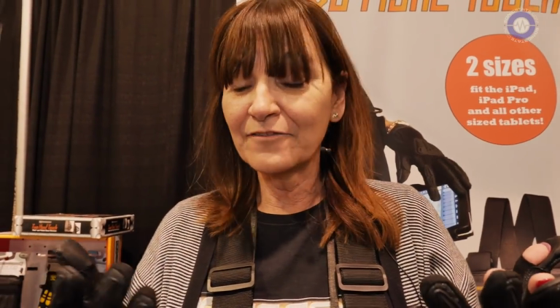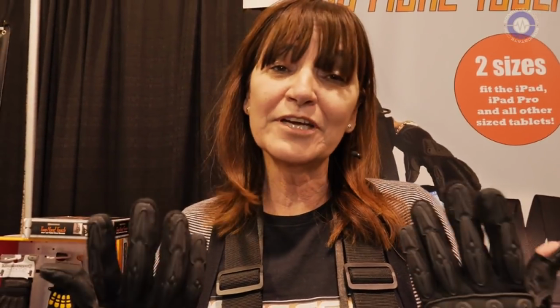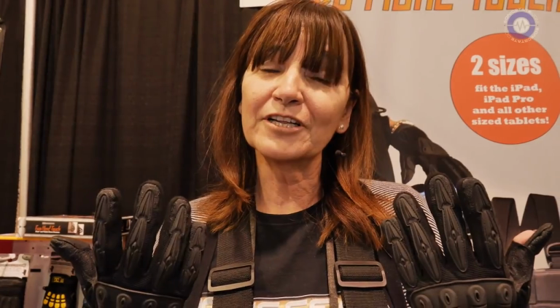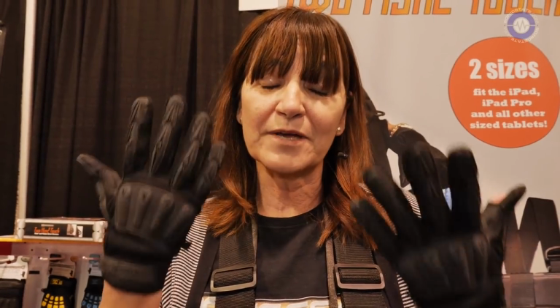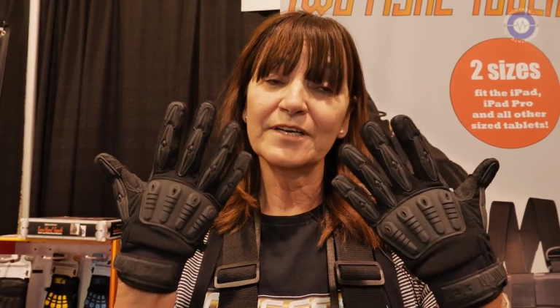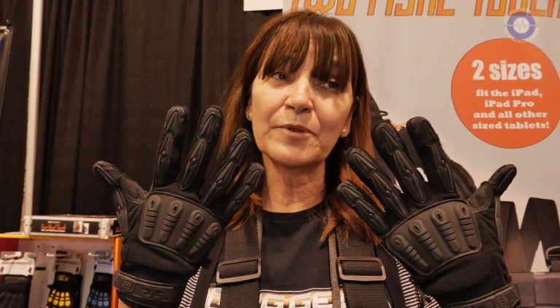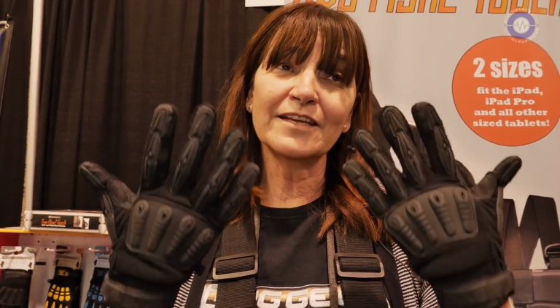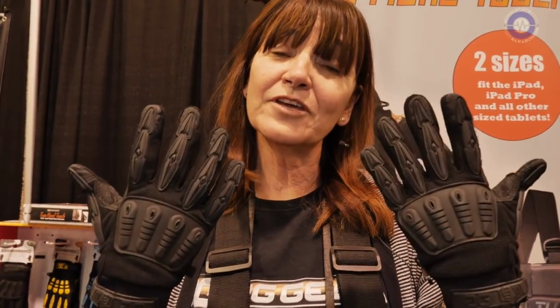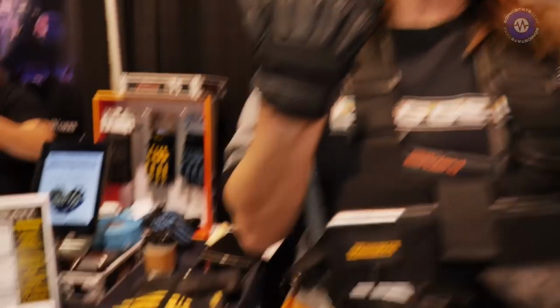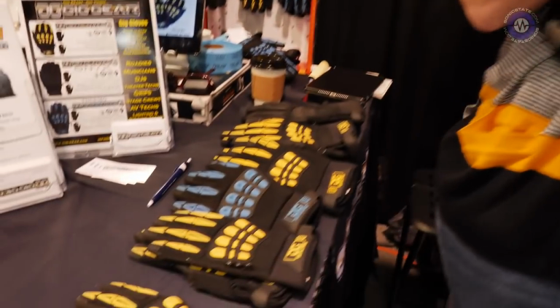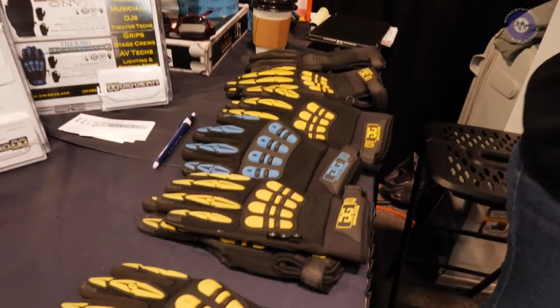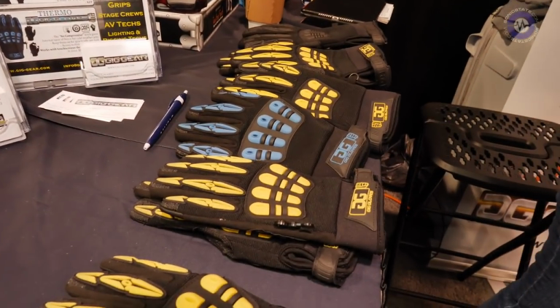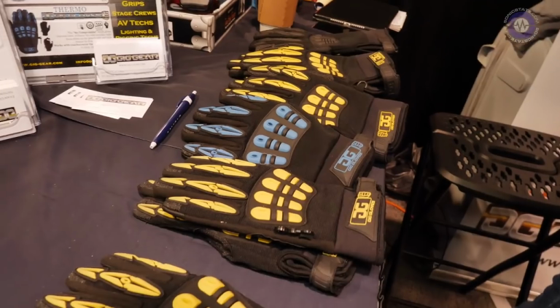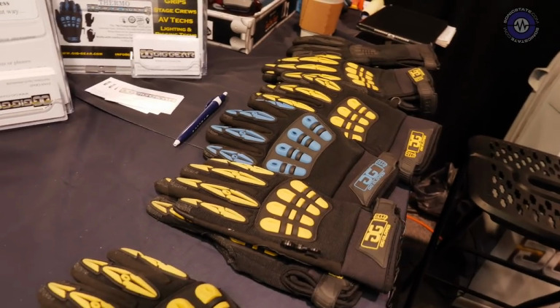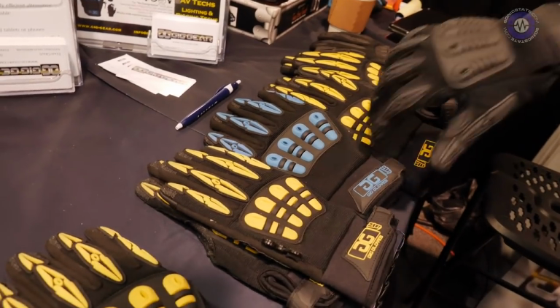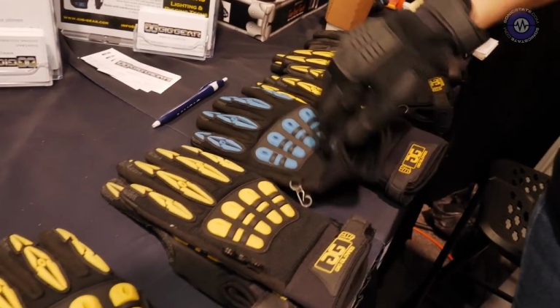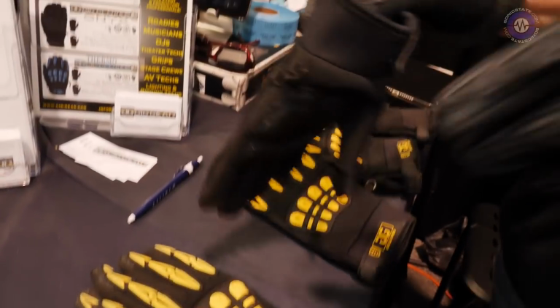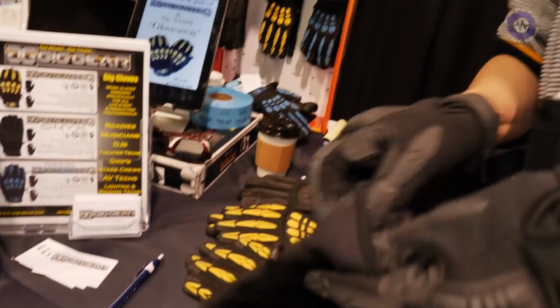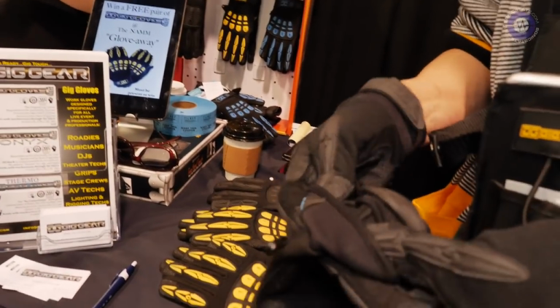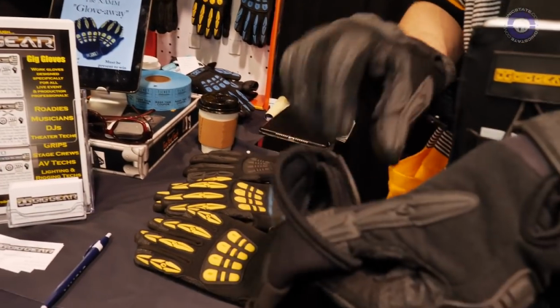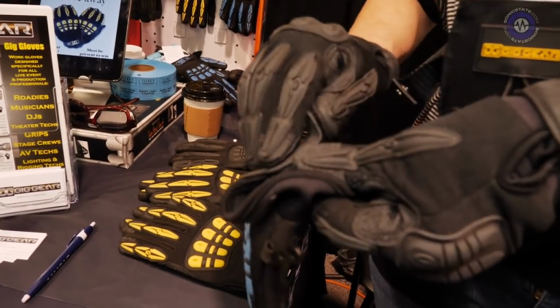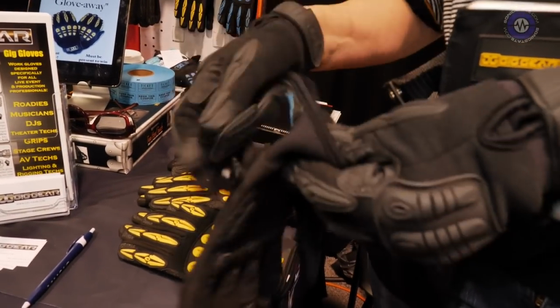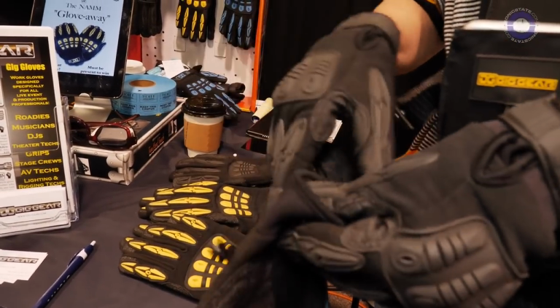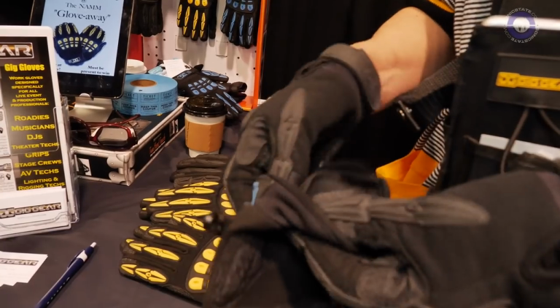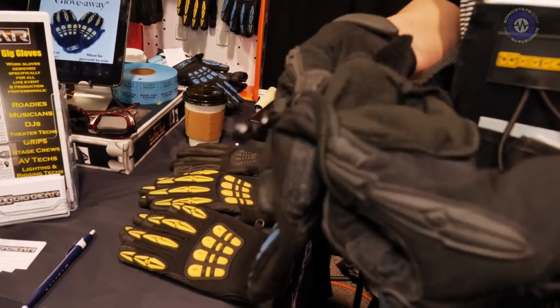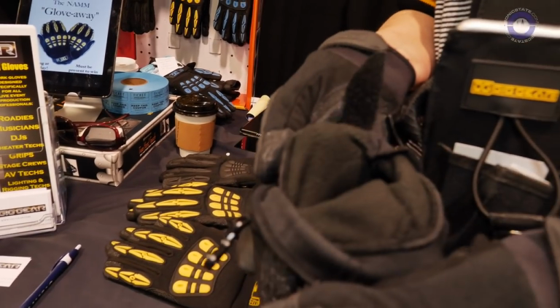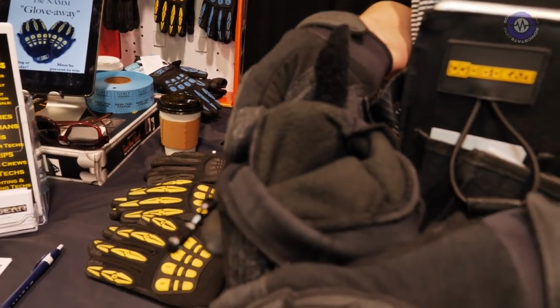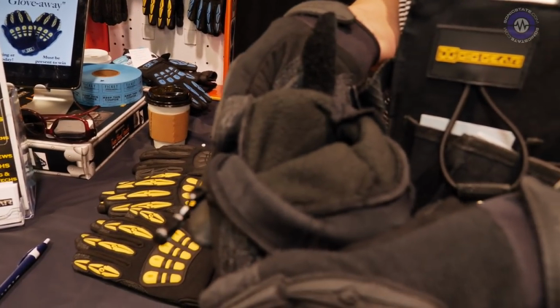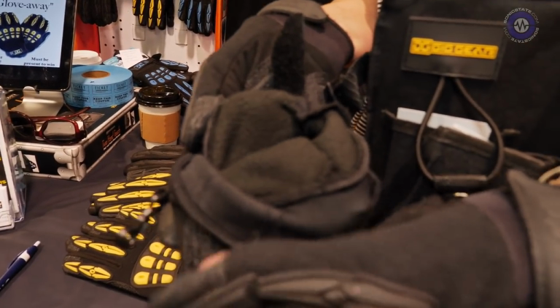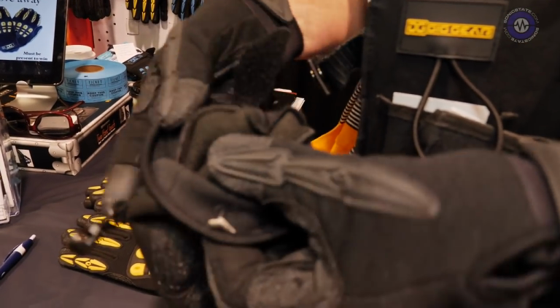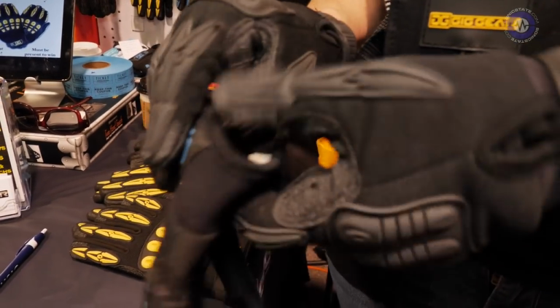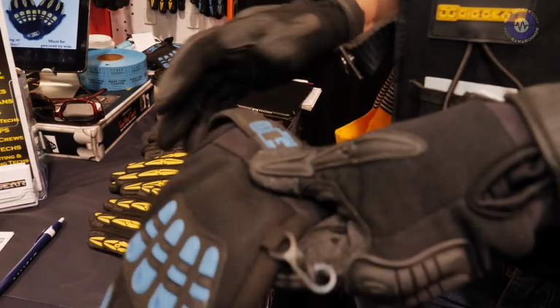I've got three different gloves. We have the black and the yellow — the only difference is the color. Then the blue has a light lining of fleece, so if you are loading in or loading out in colder weather, you've got some protection there.